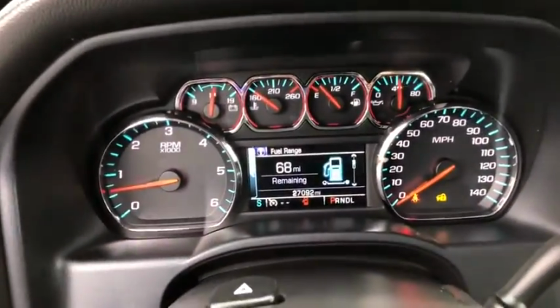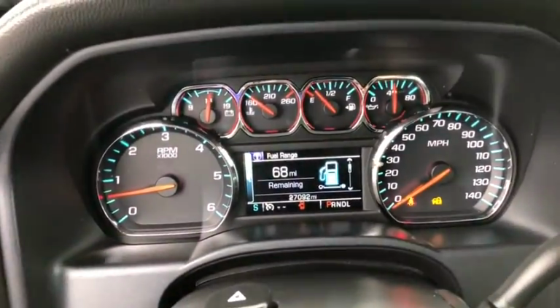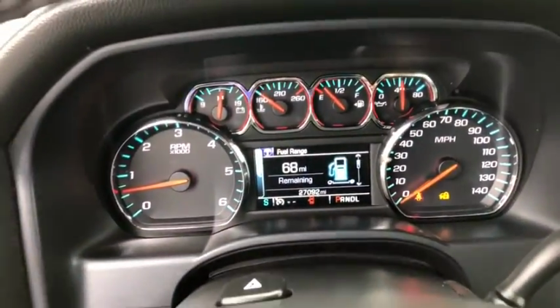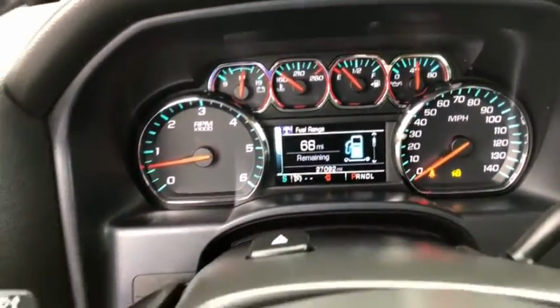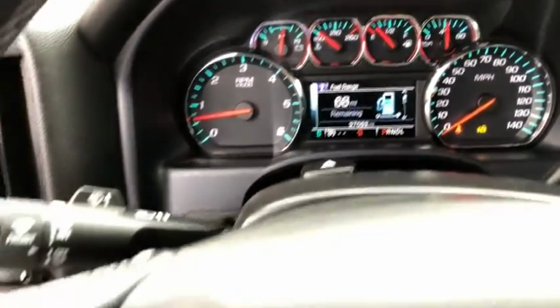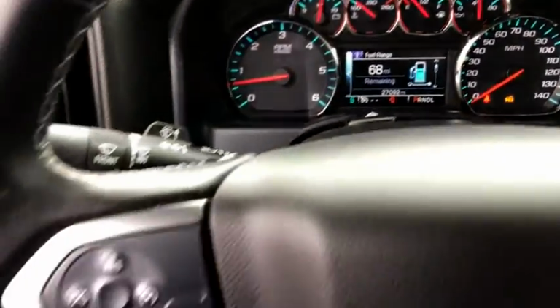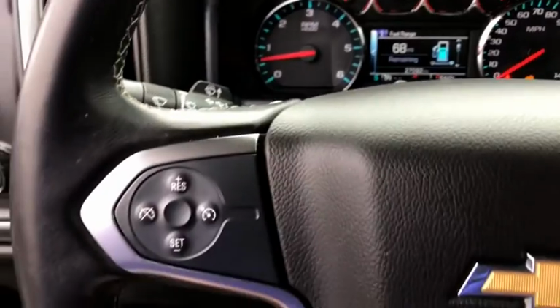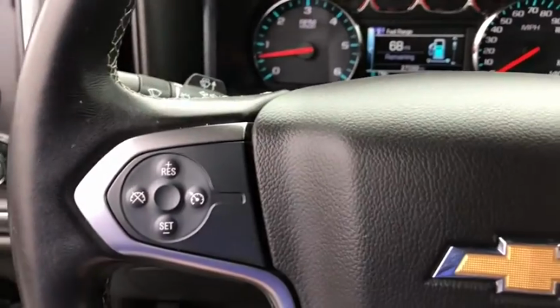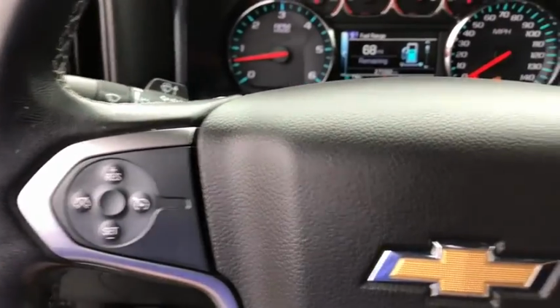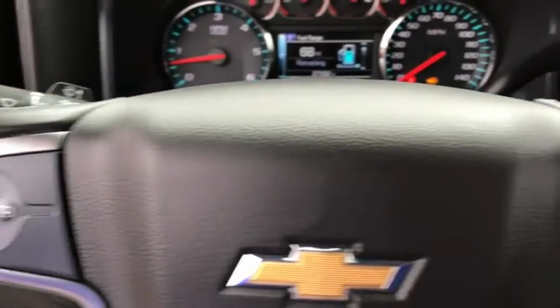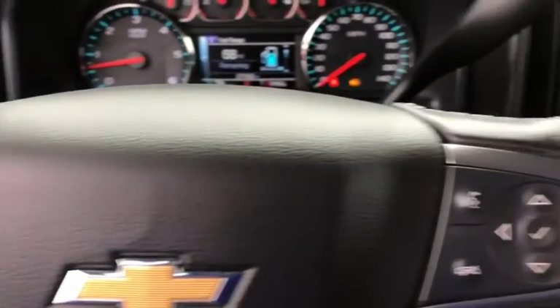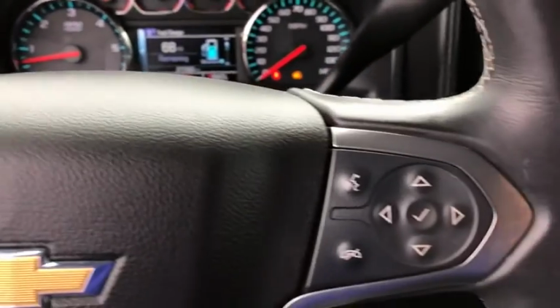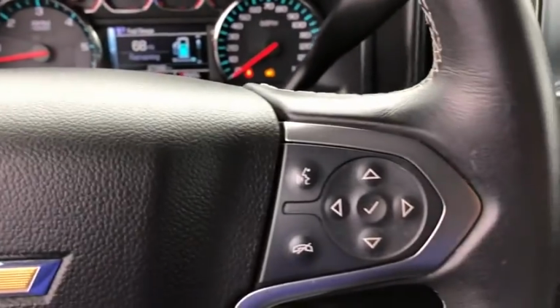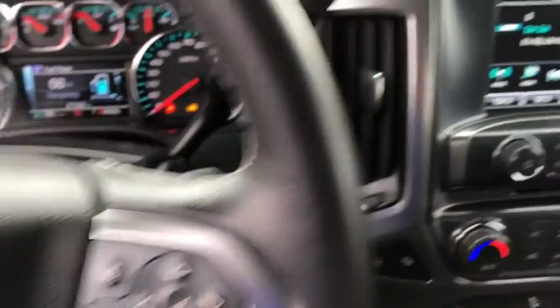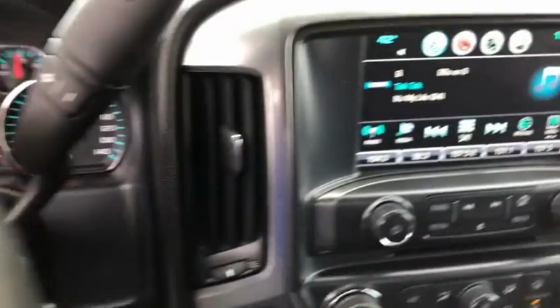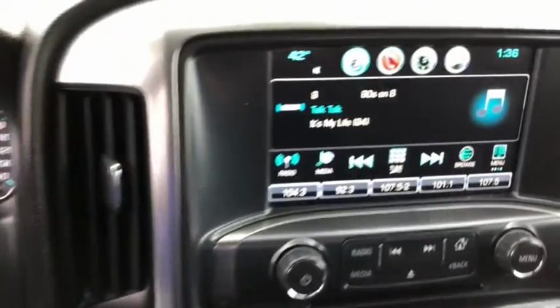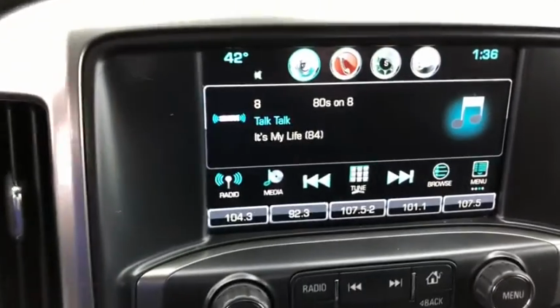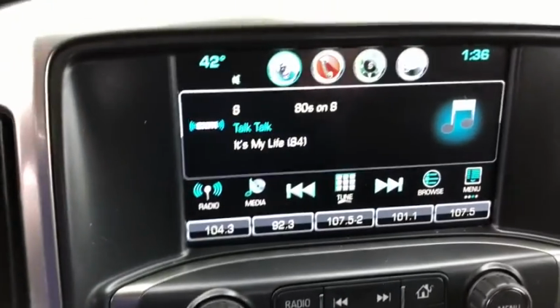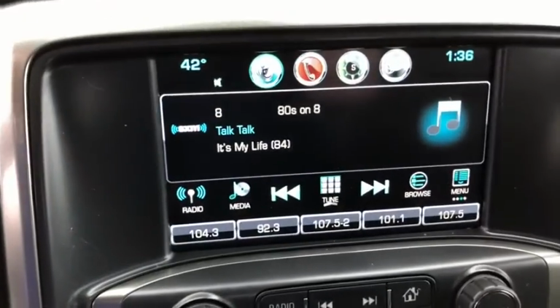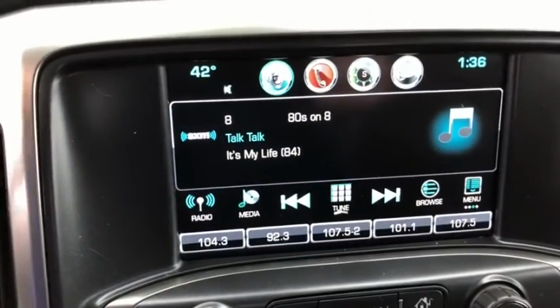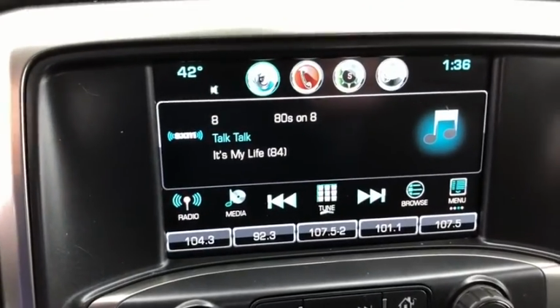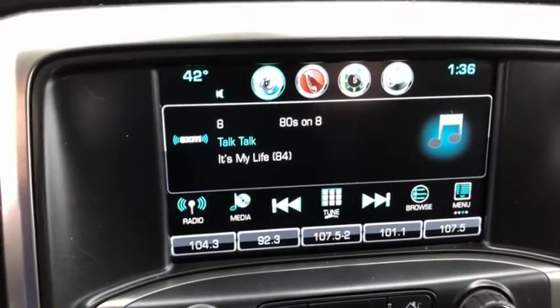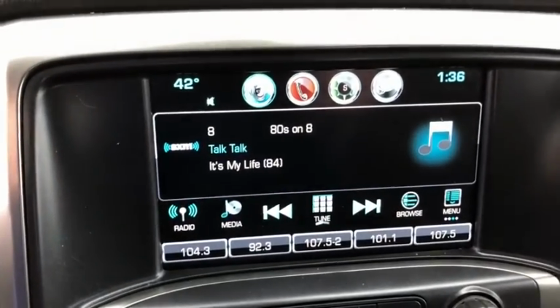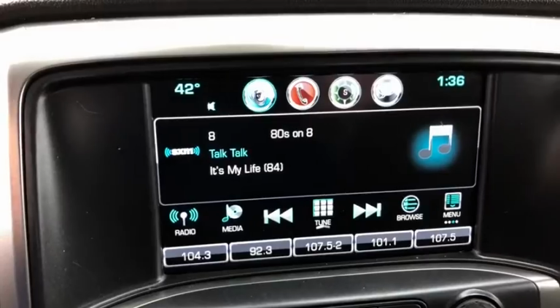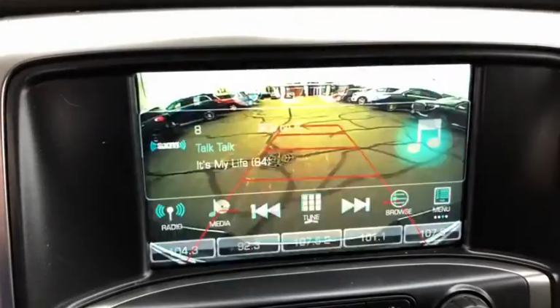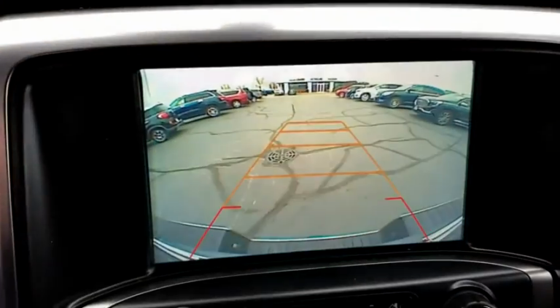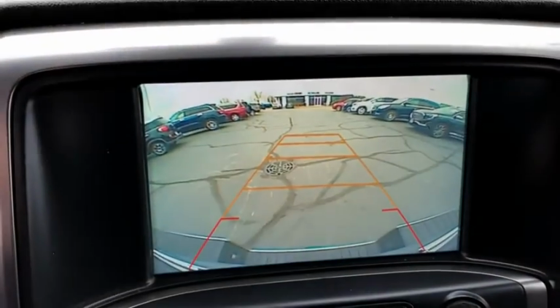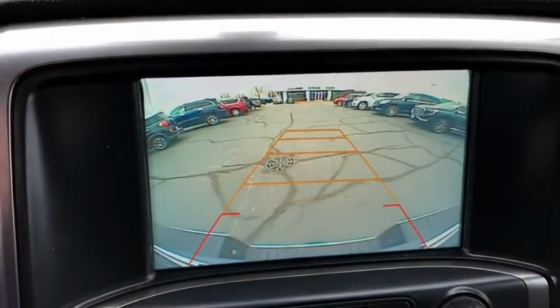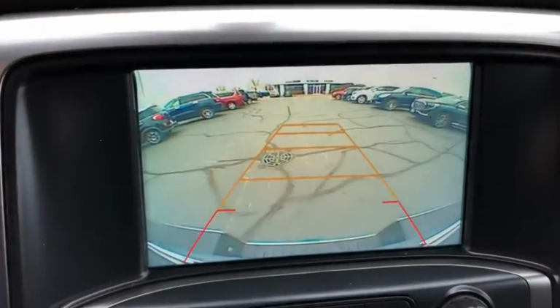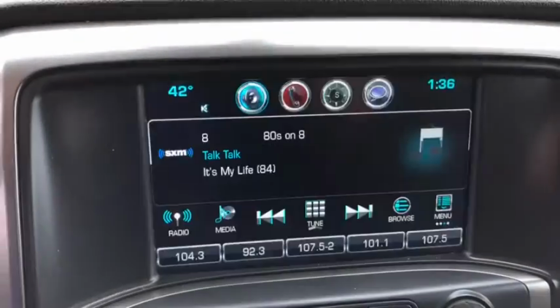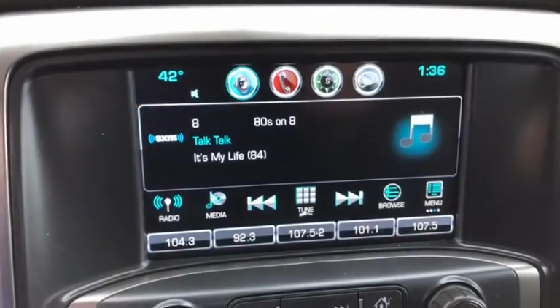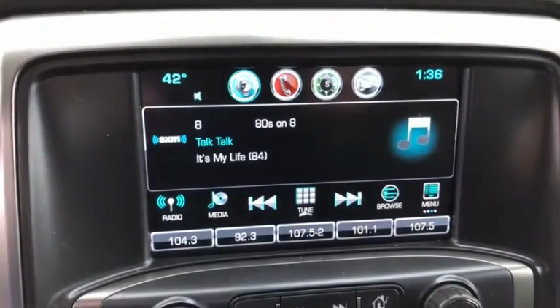Stability control. Steering wheel audio controls. Traction control. Anti-lock braking system. Keyless entry. Backup camera. Bluetooth. Leather-wrapped steering wheel.